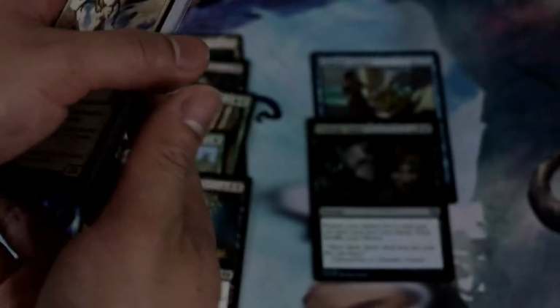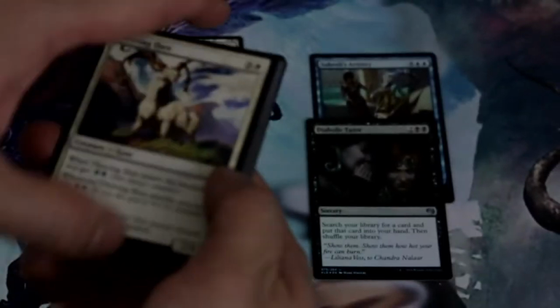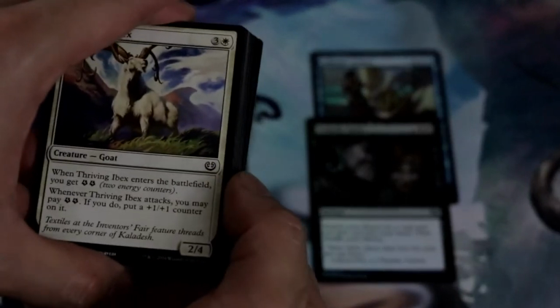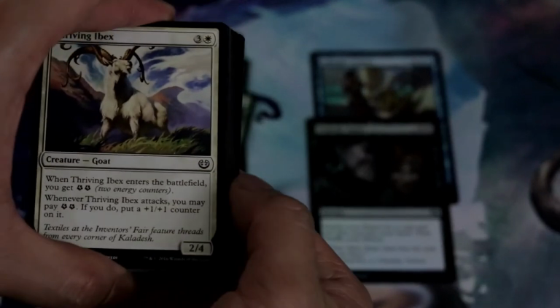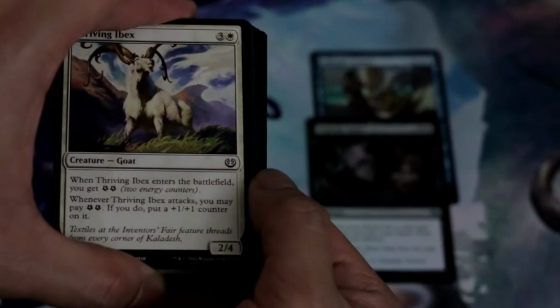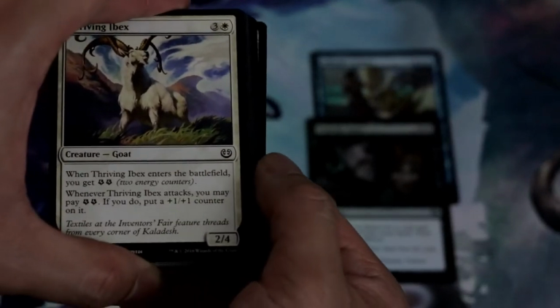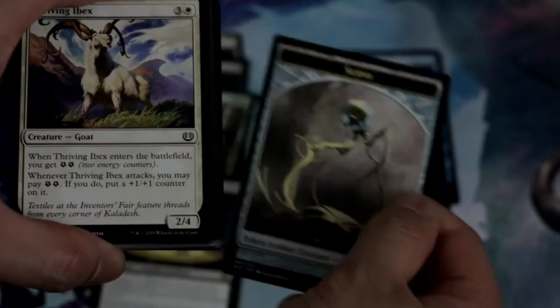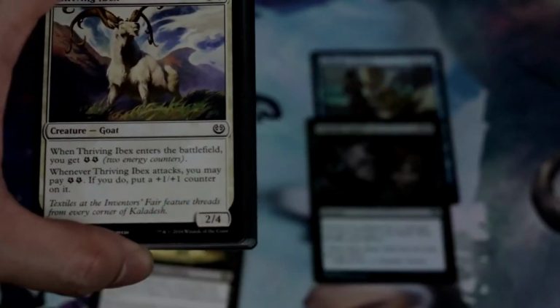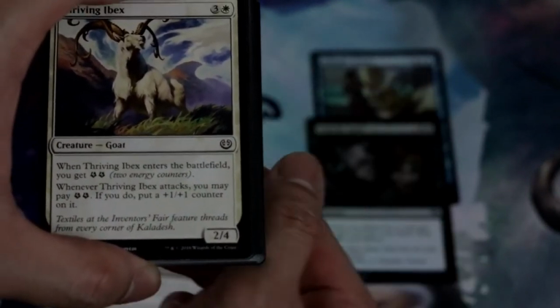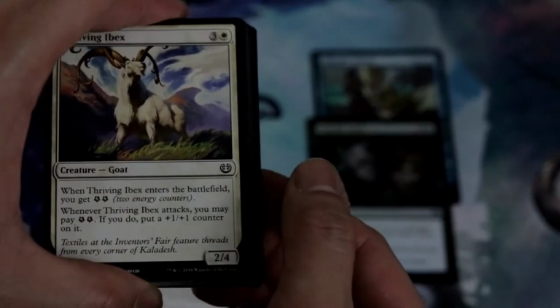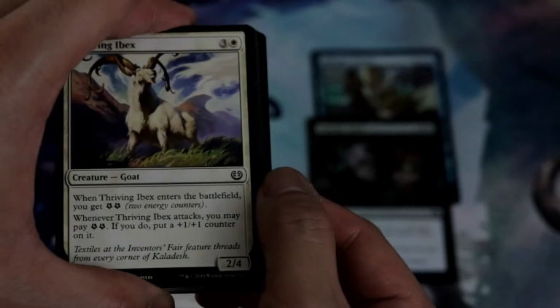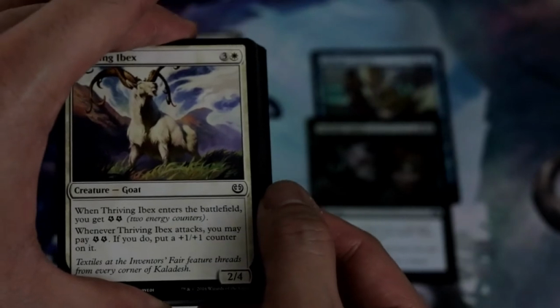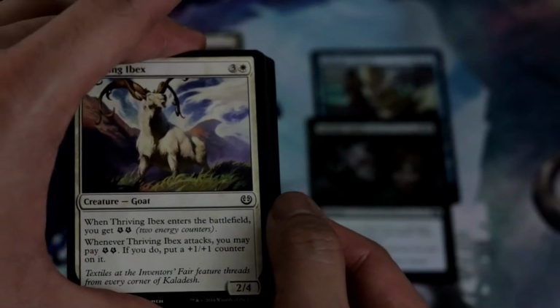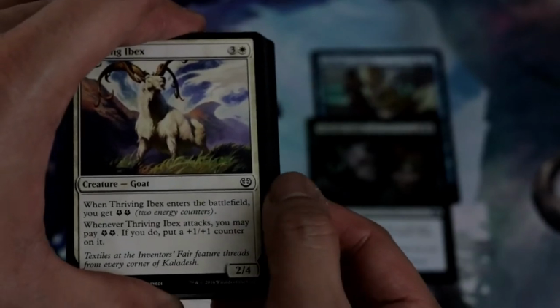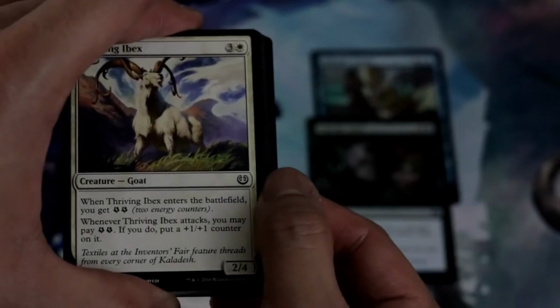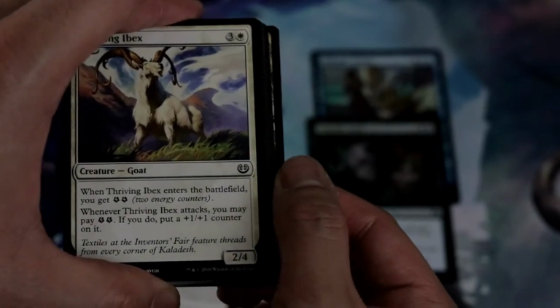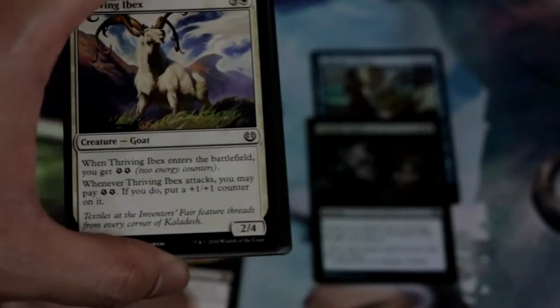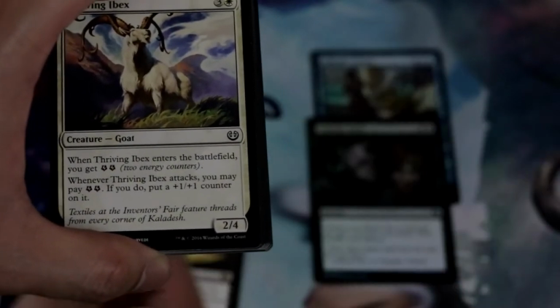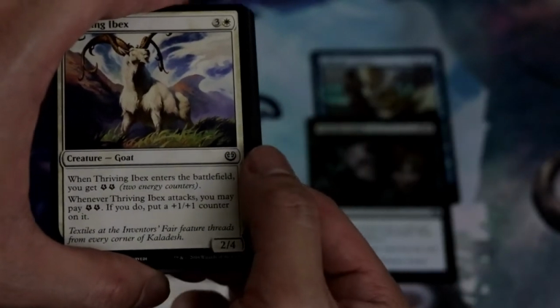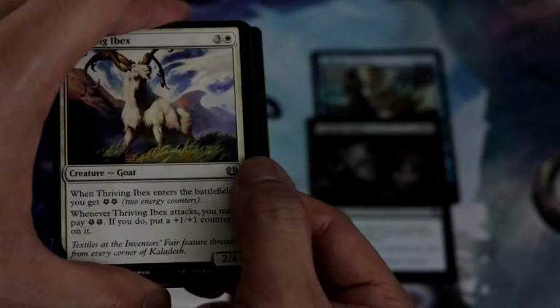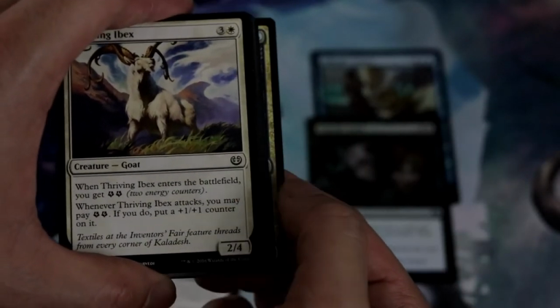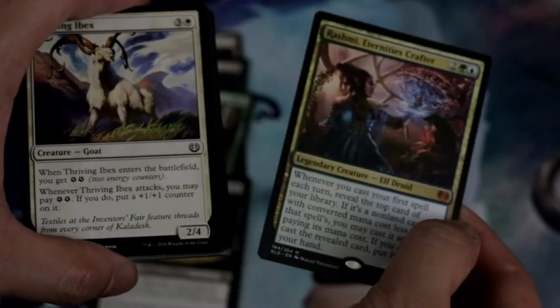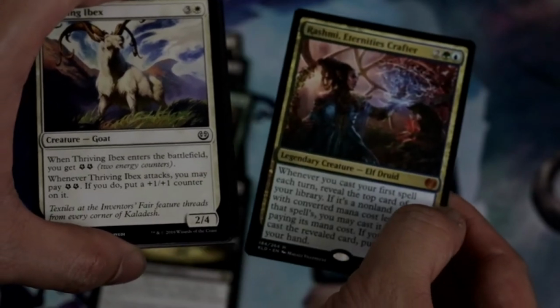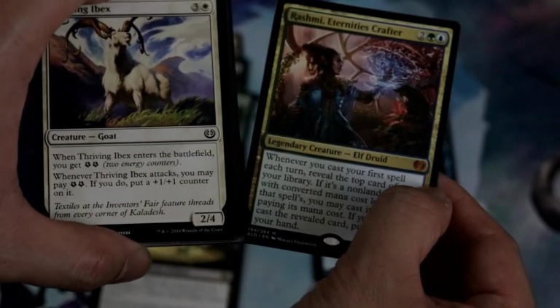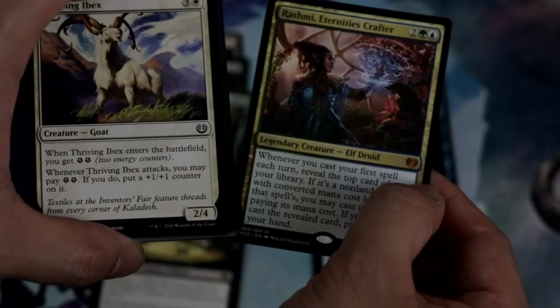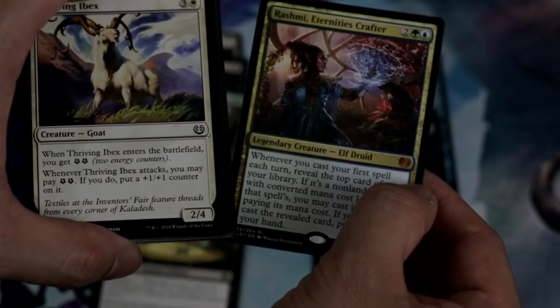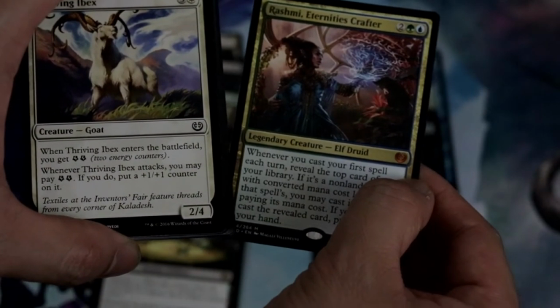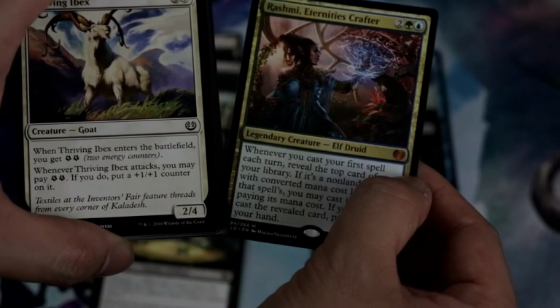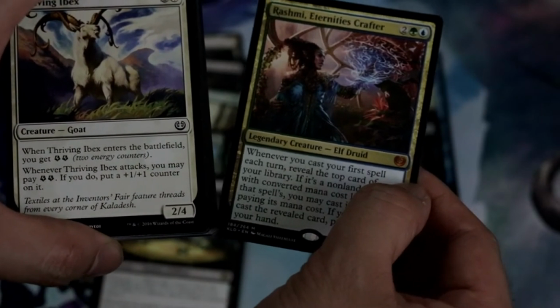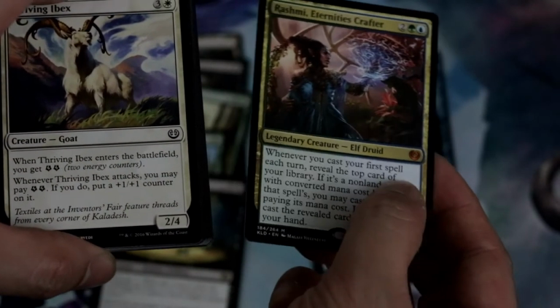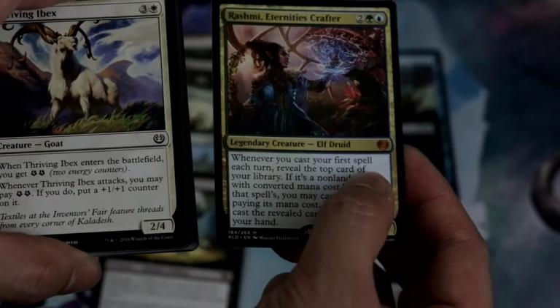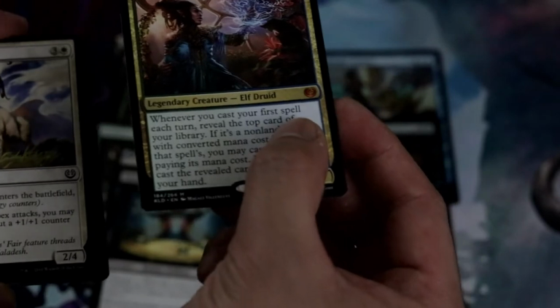This camera is pretty slow for the focus, but it is doing its job. Land, and a rare — we got a Rashmi, Eternity's Crafter. So this is our first mythic.